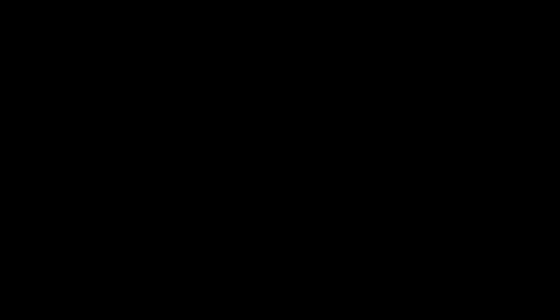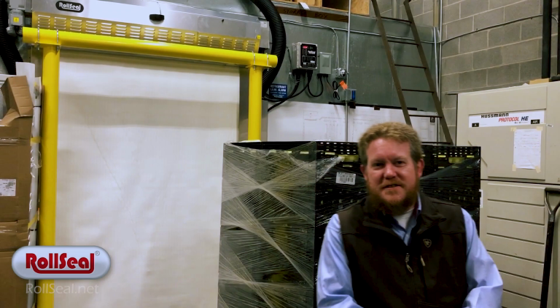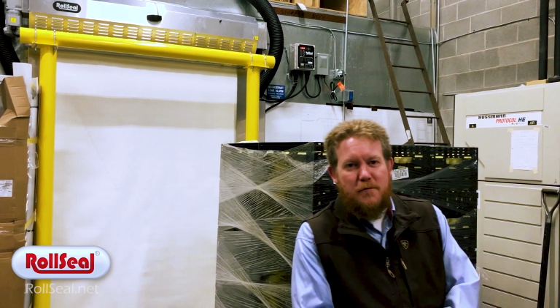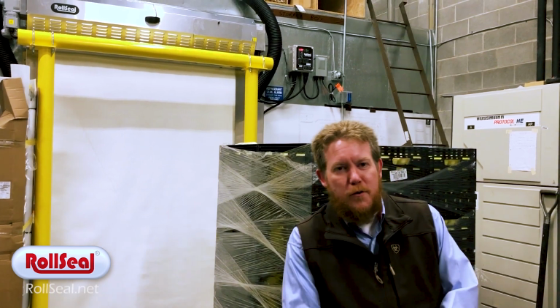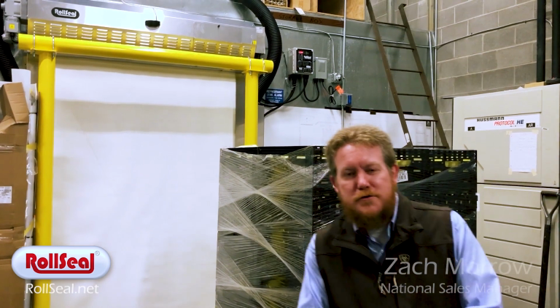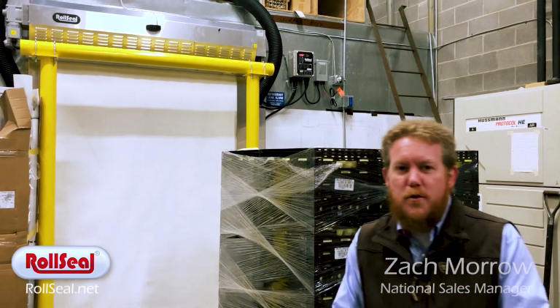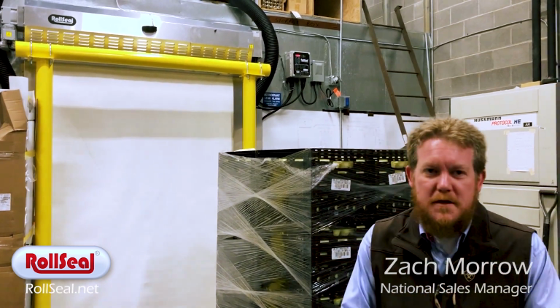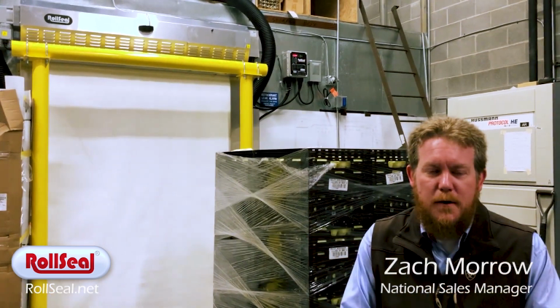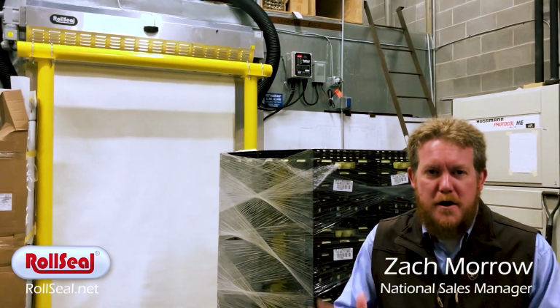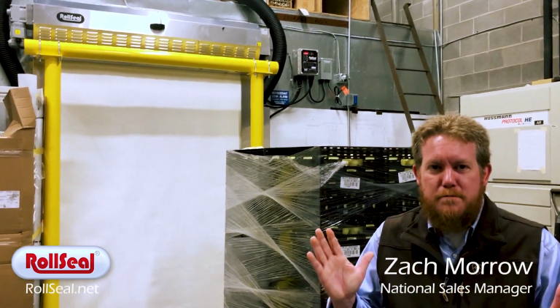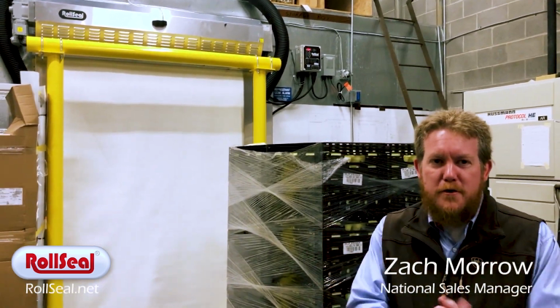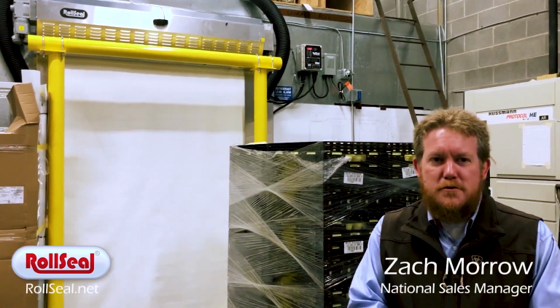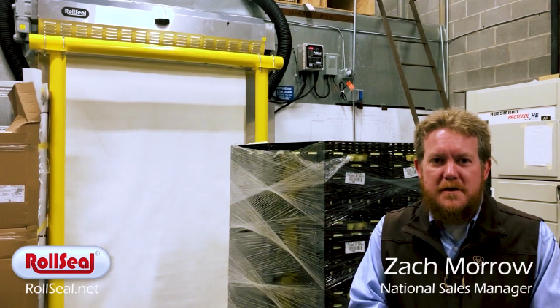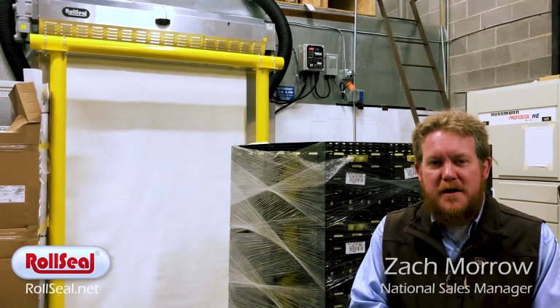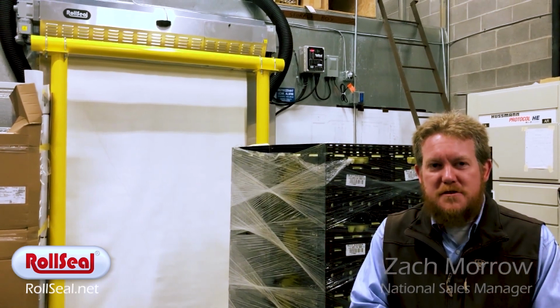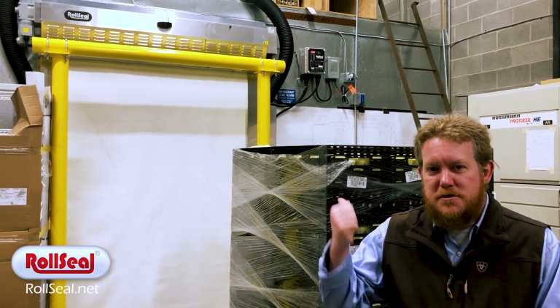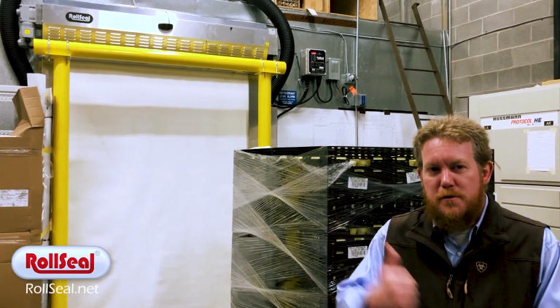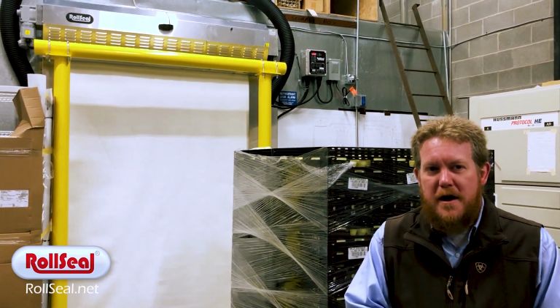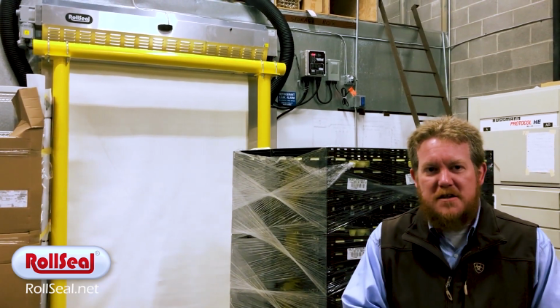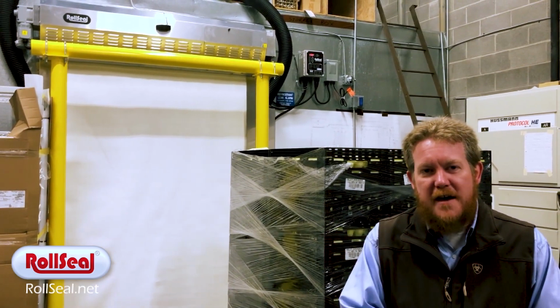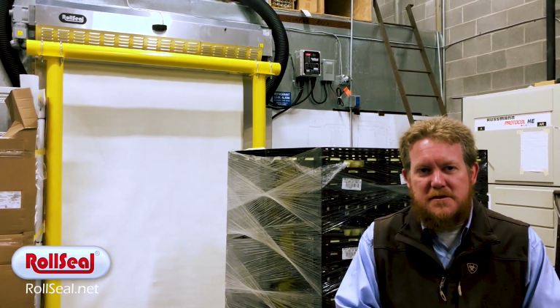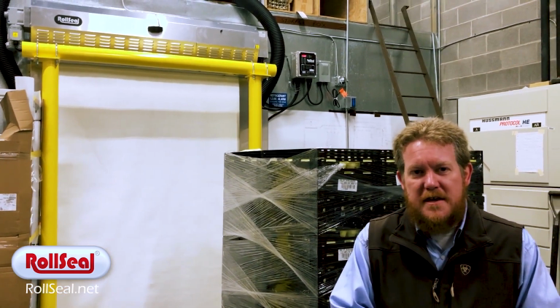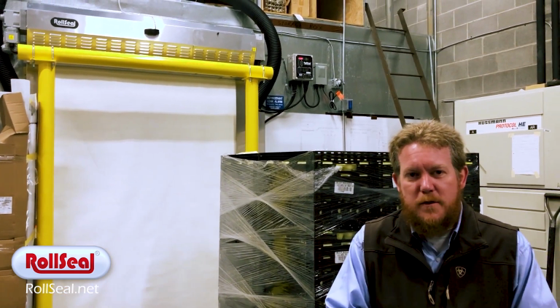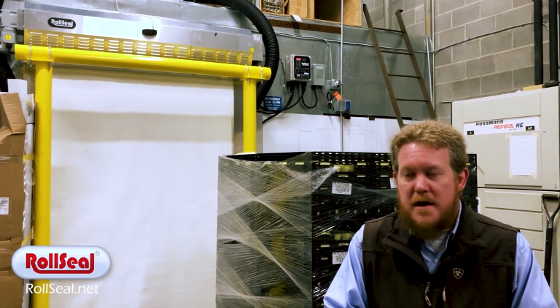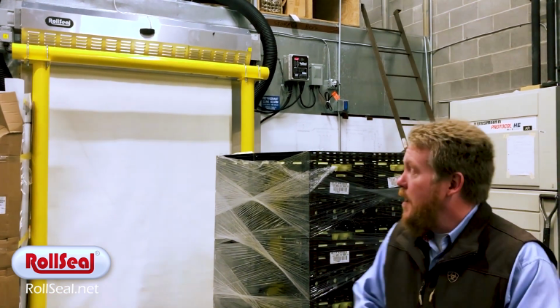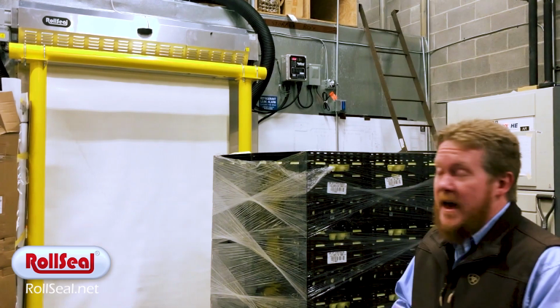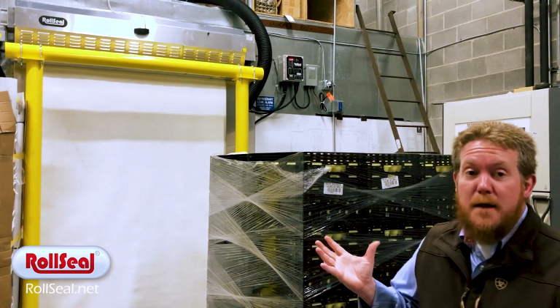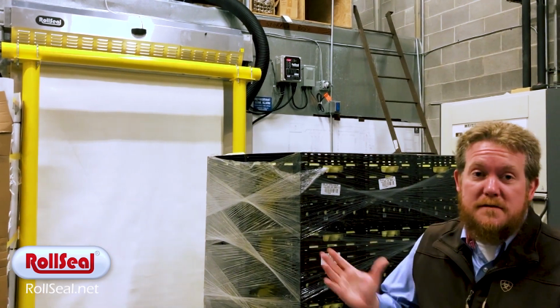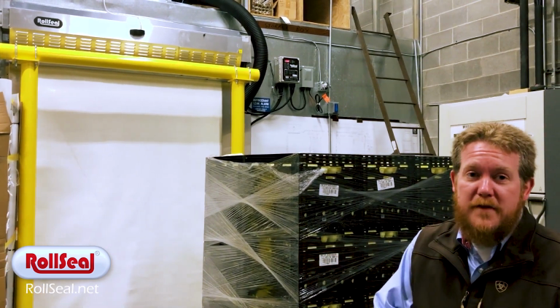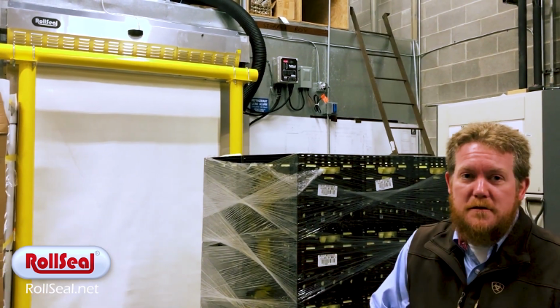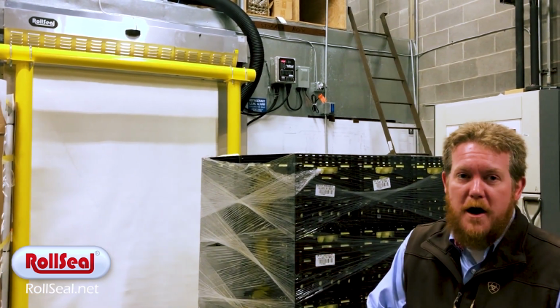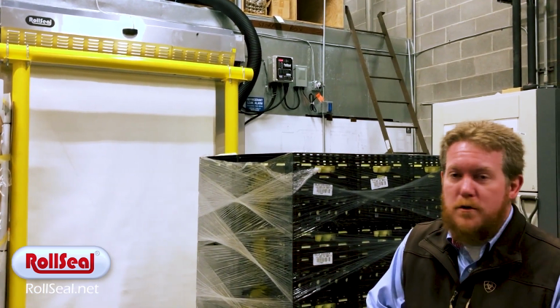Hello, this is Zach Morrow with Rollsill Doors. We're here at a backroom grocery application to show you a little bit about our touchless activation kits that we've made an option and a feature on our doors.